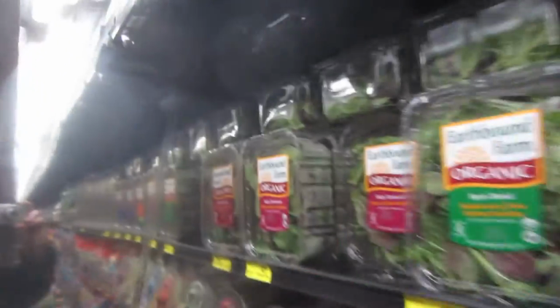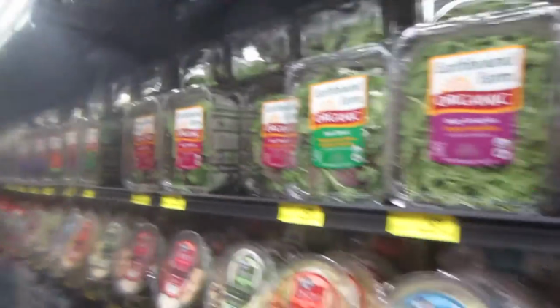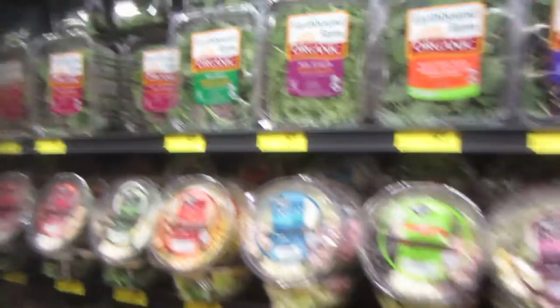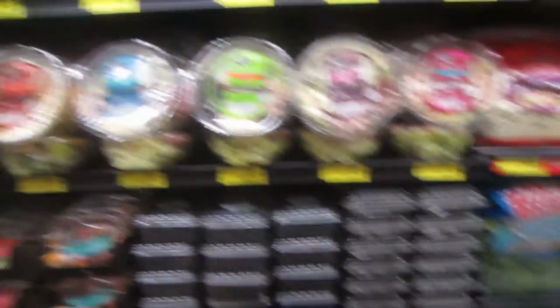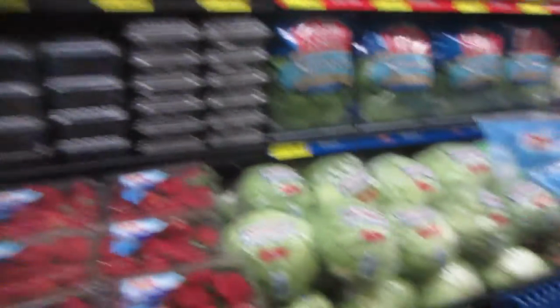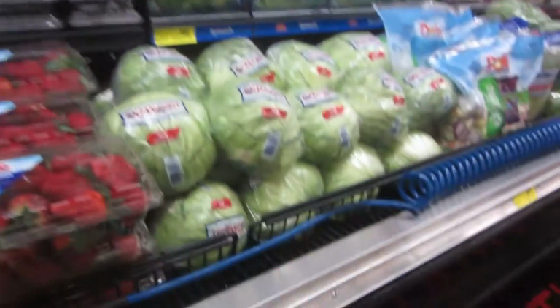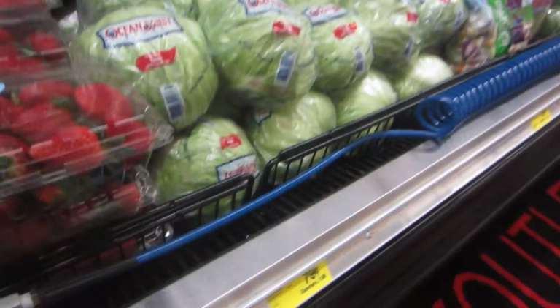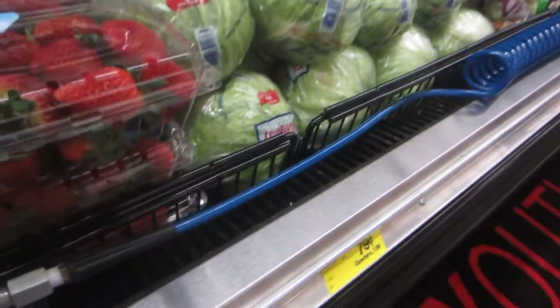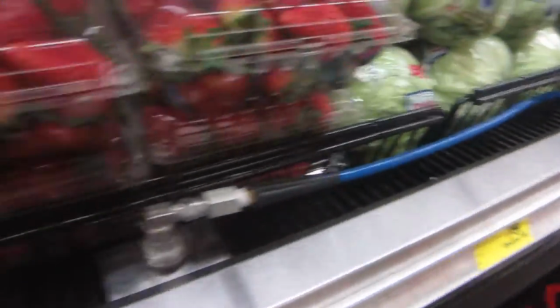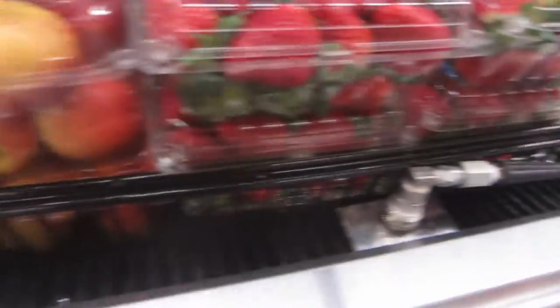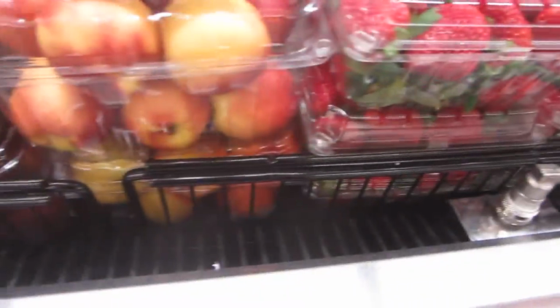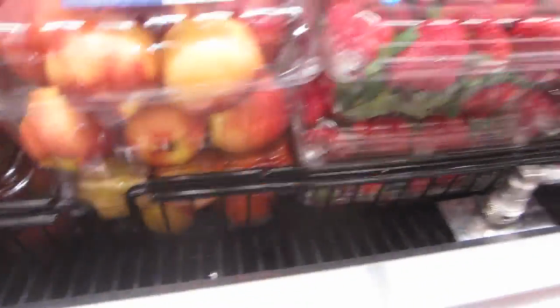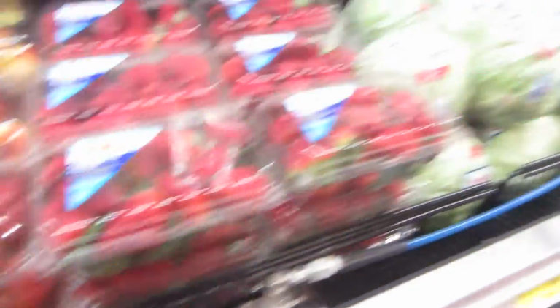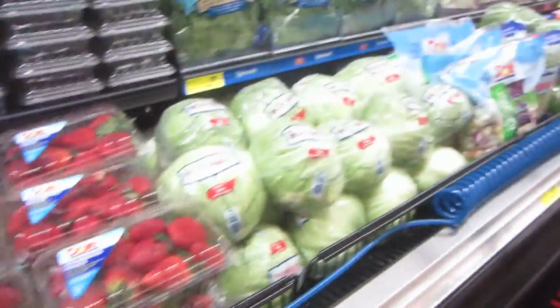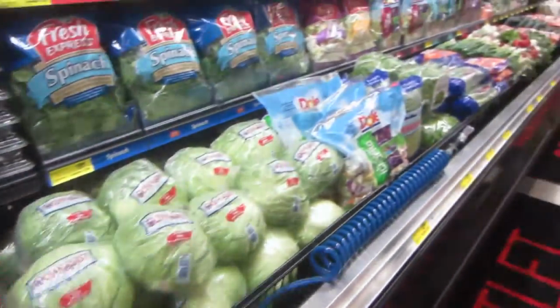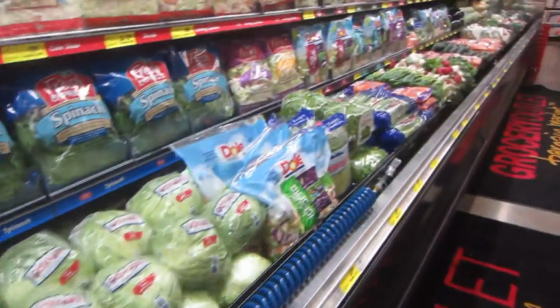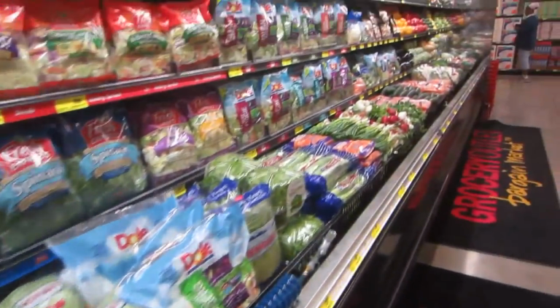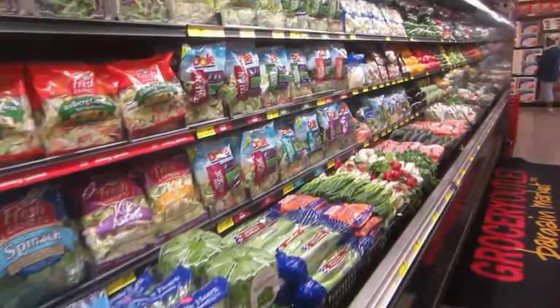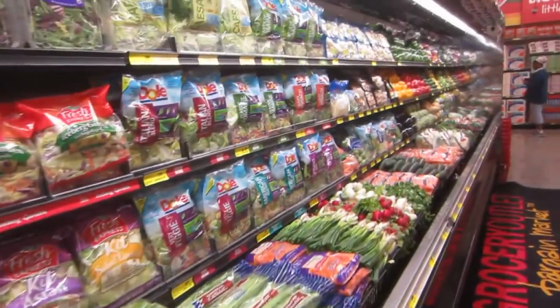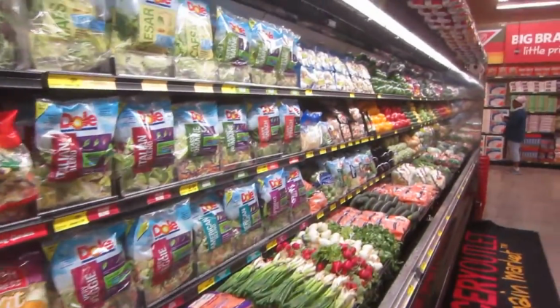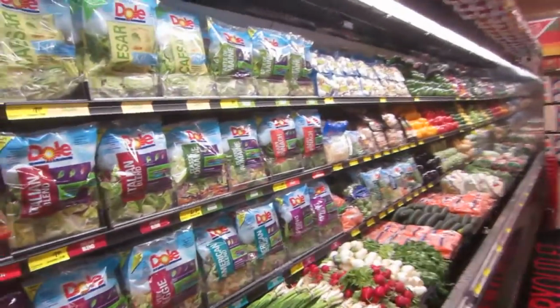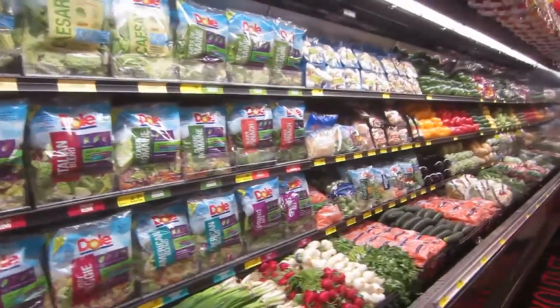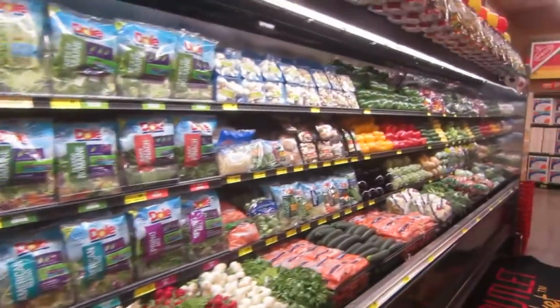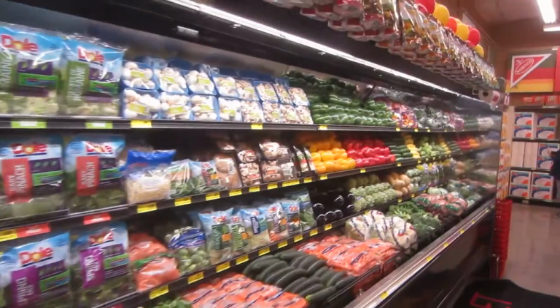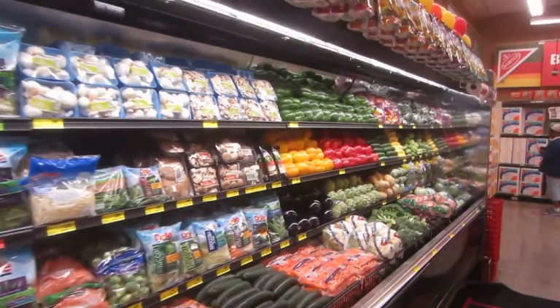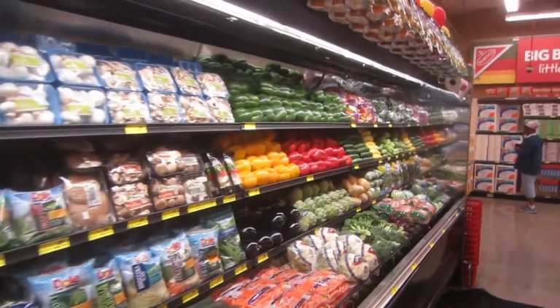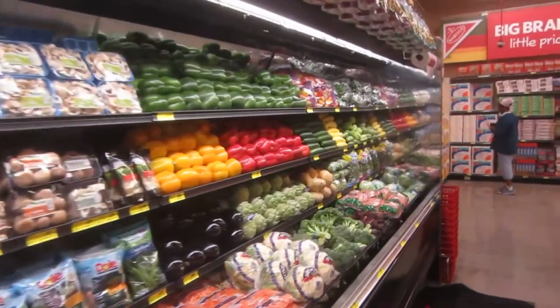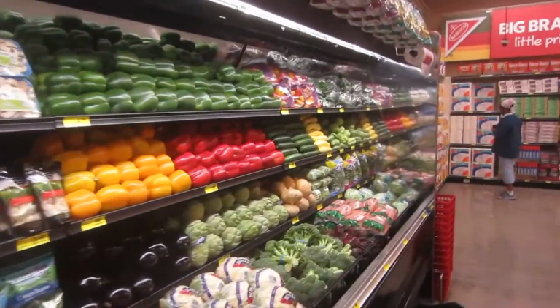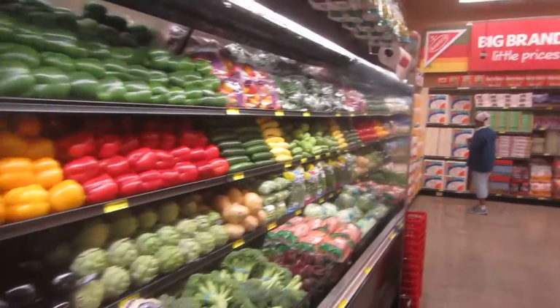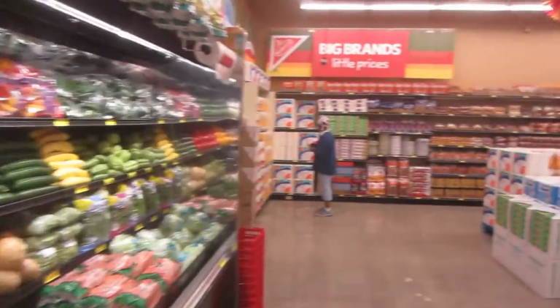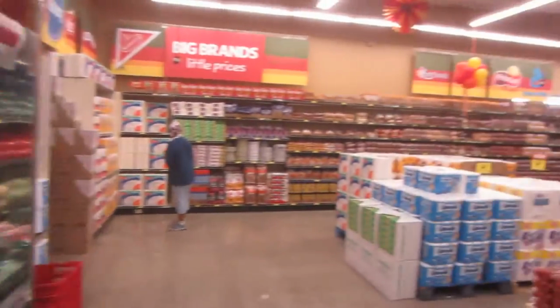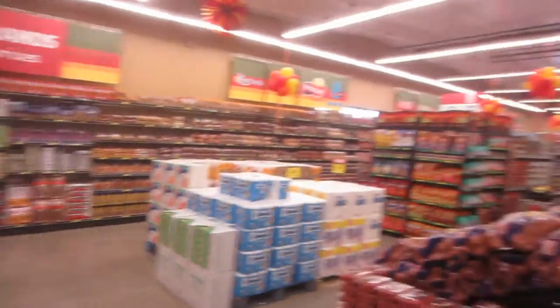And again we have the five and a quarter inch flat bottom rack. And that's how it looks. That's the produce department.